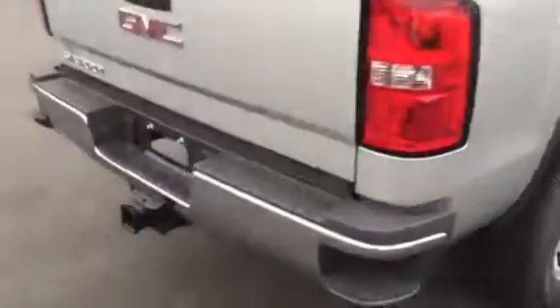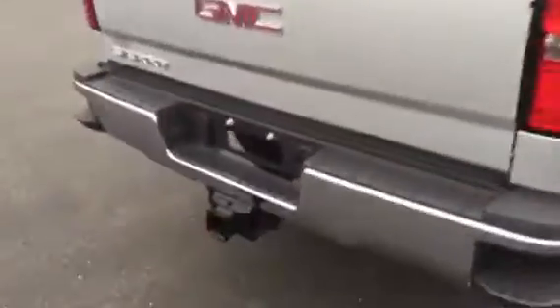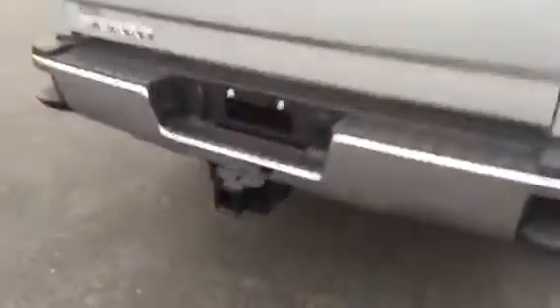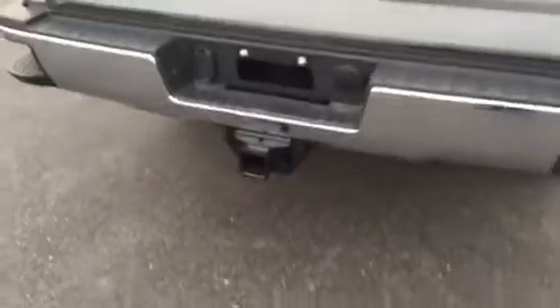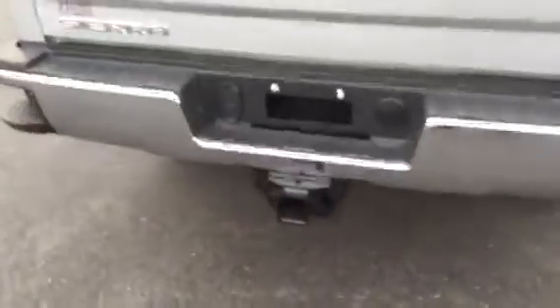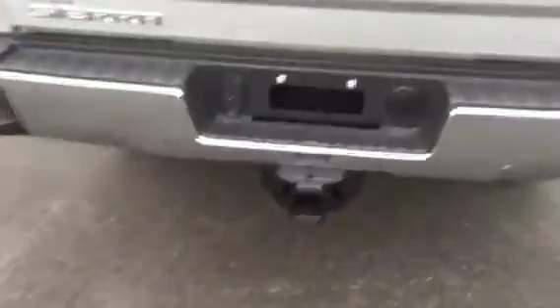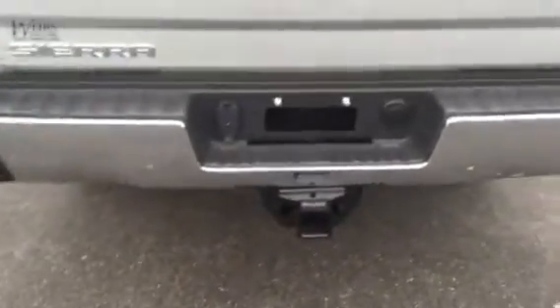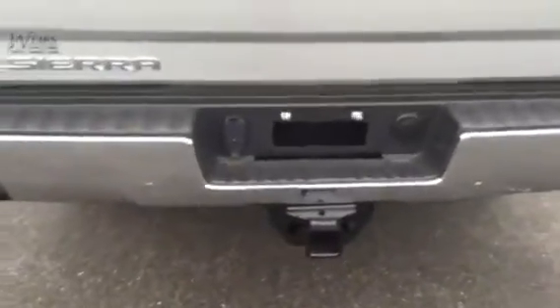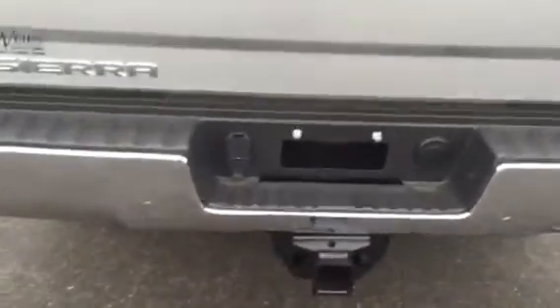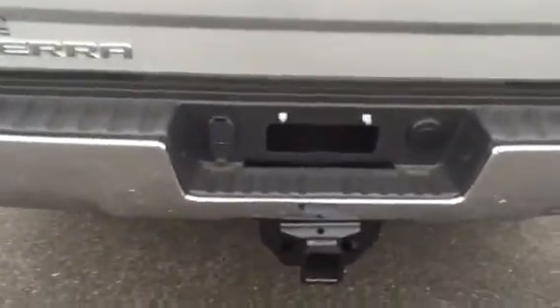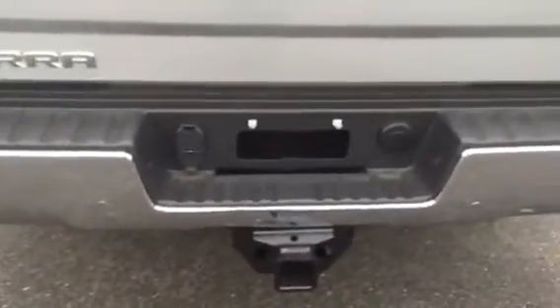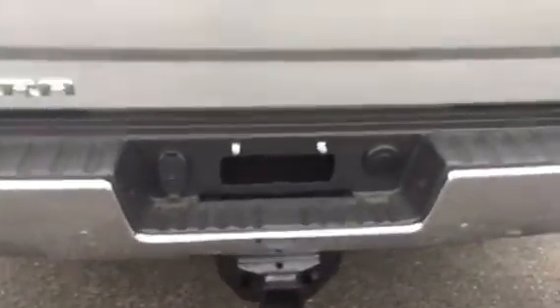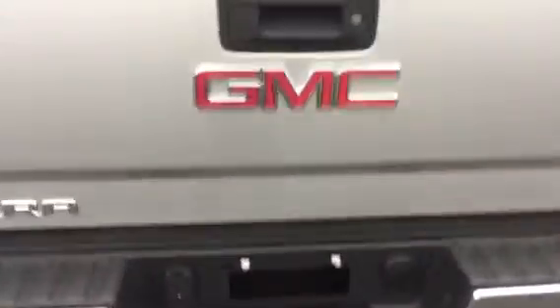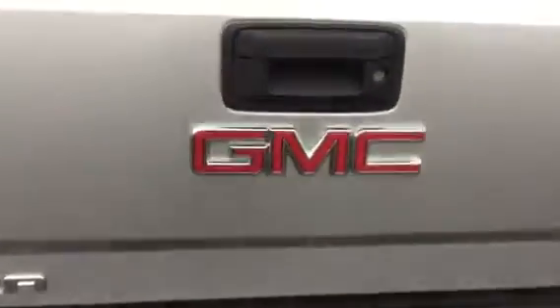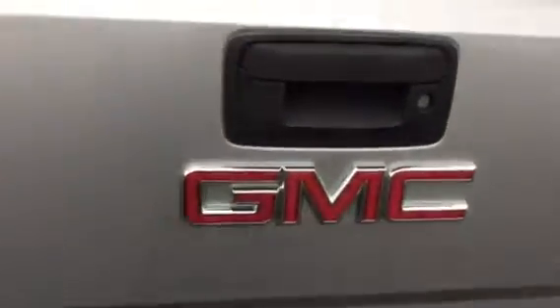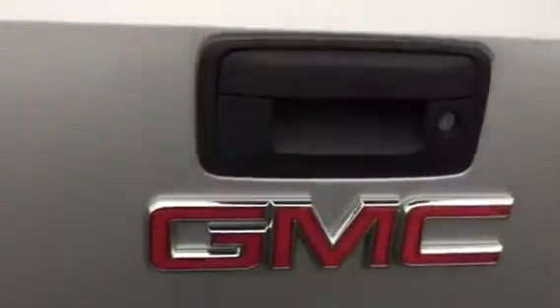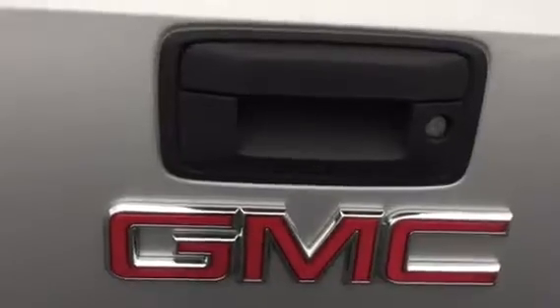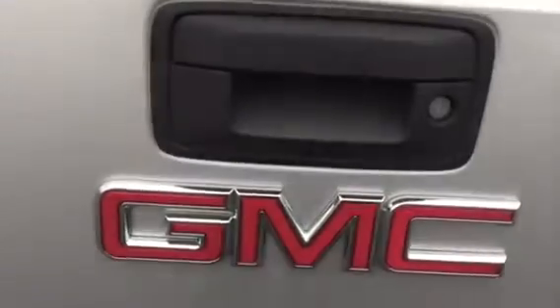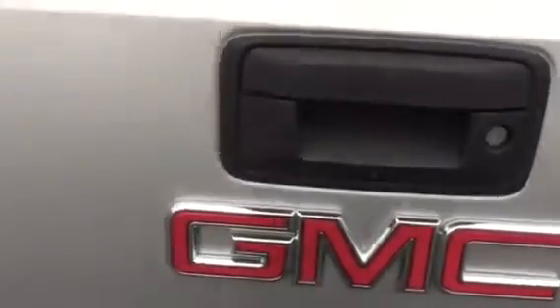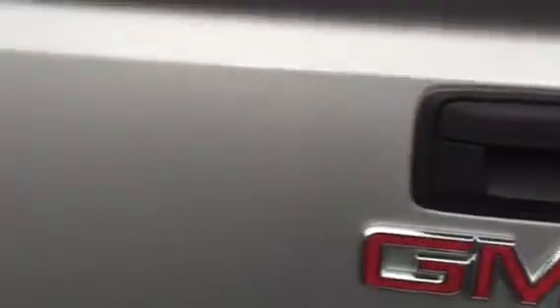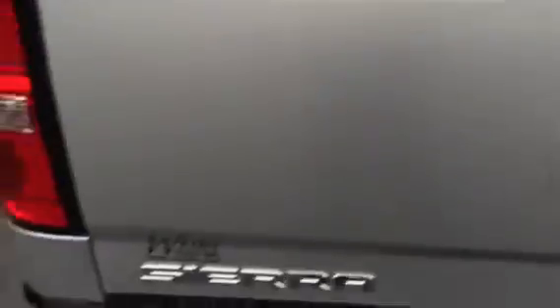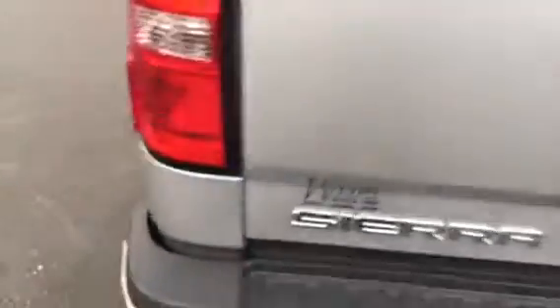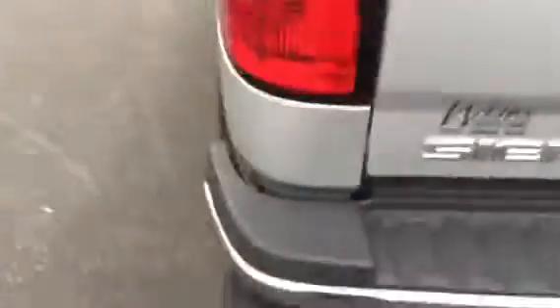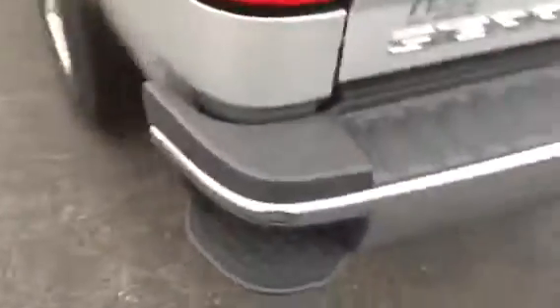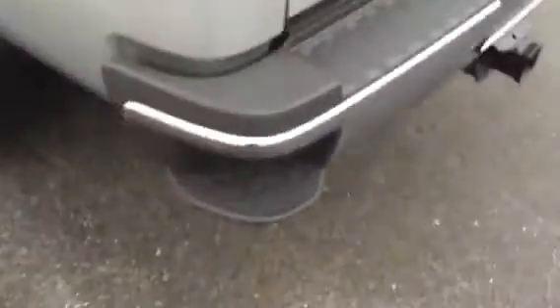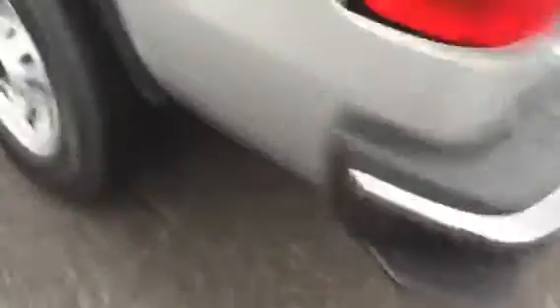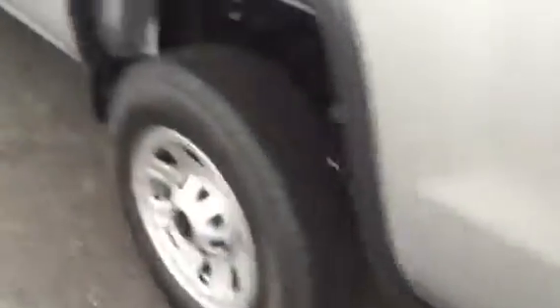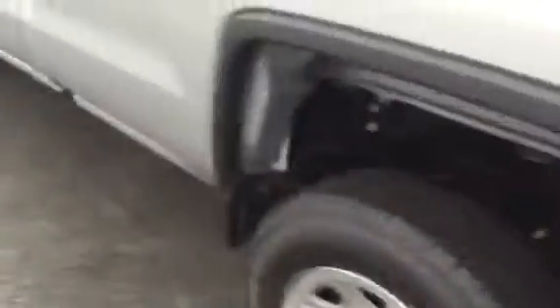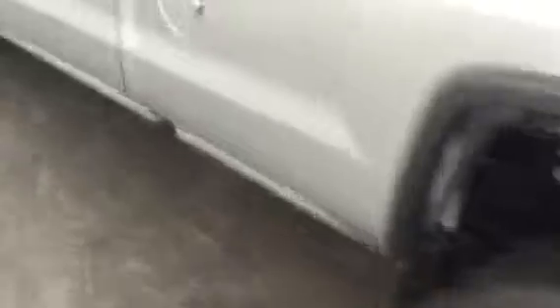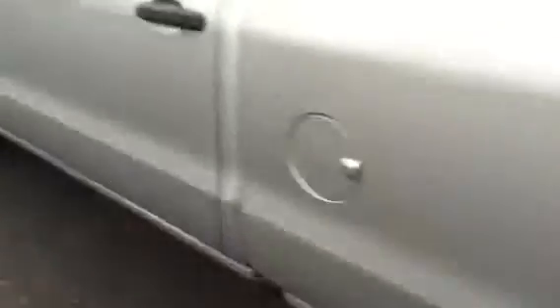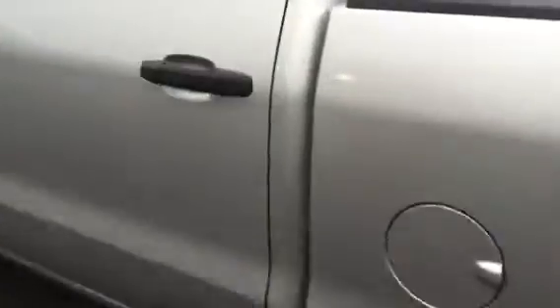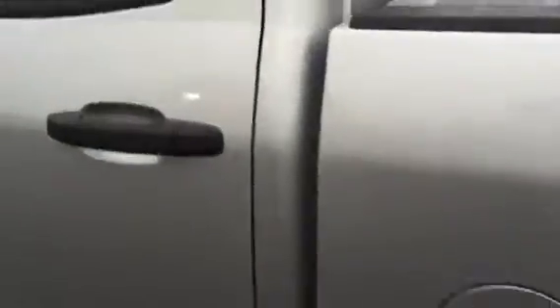Got your trailer hookups — your four-way and your seven-way pin adjuster. You got a backup camera built into the tailgate, and the corner steps.